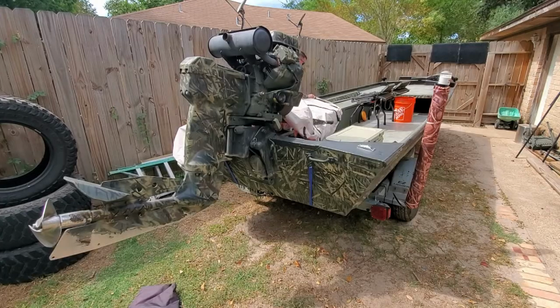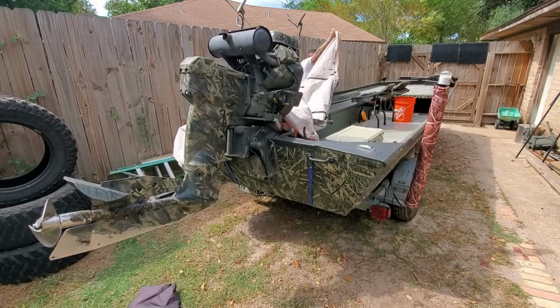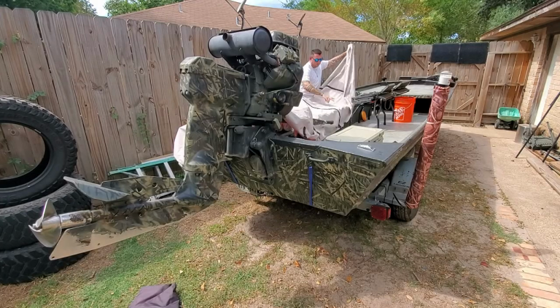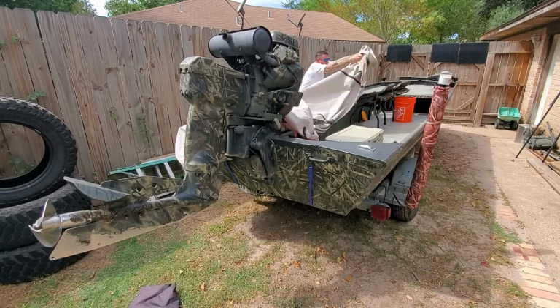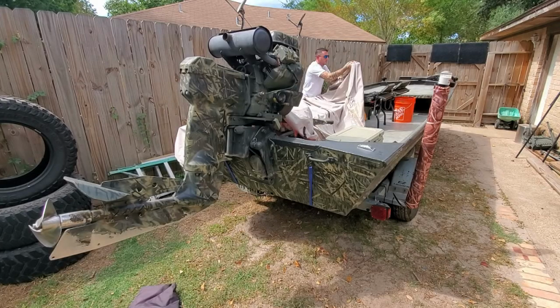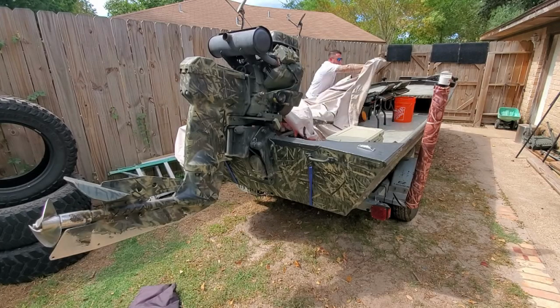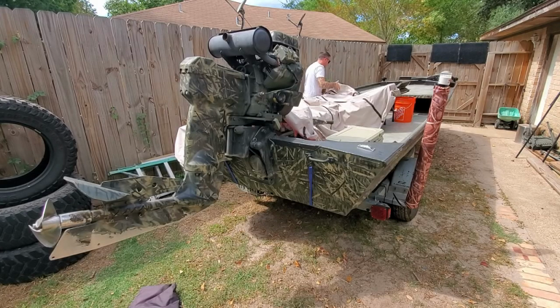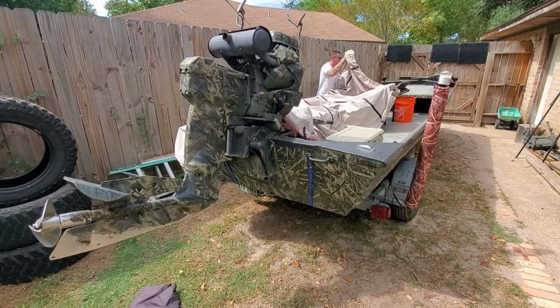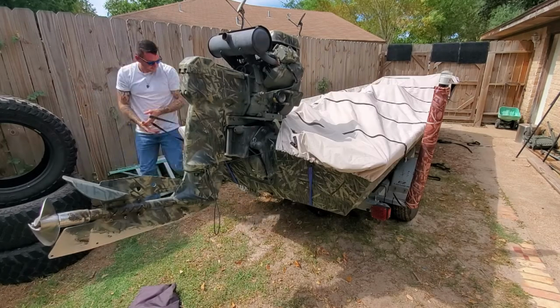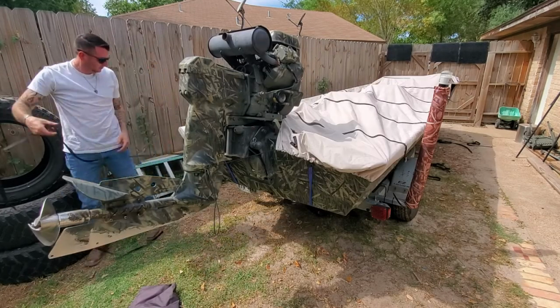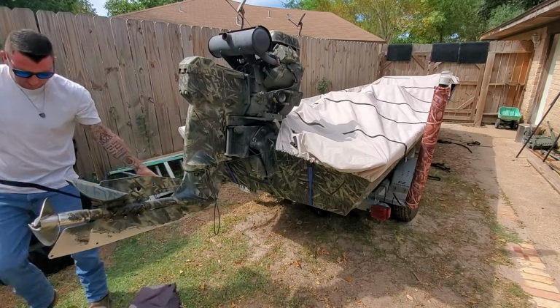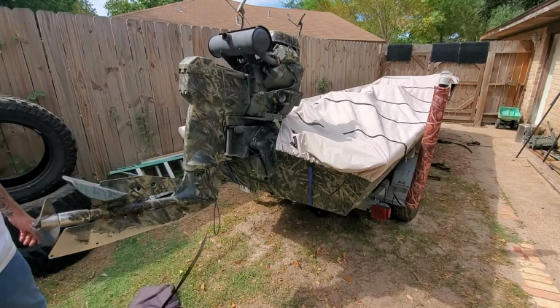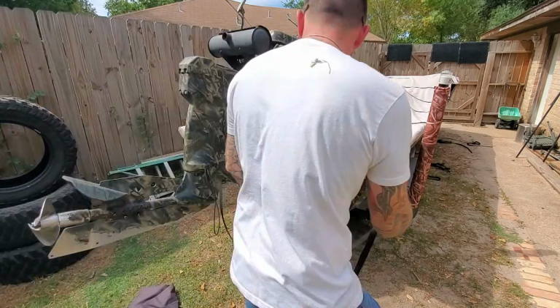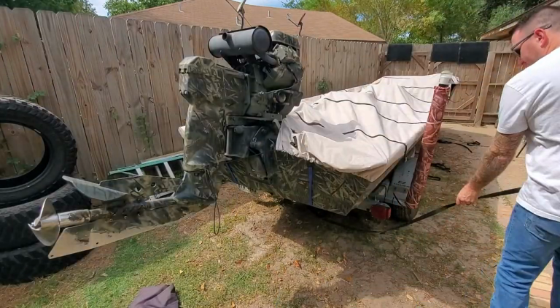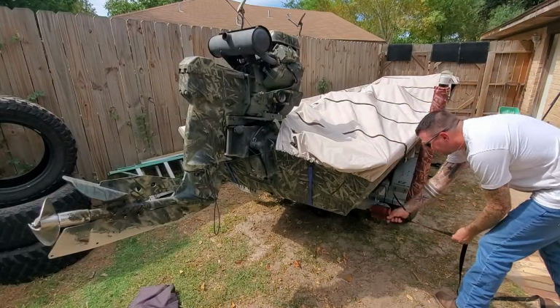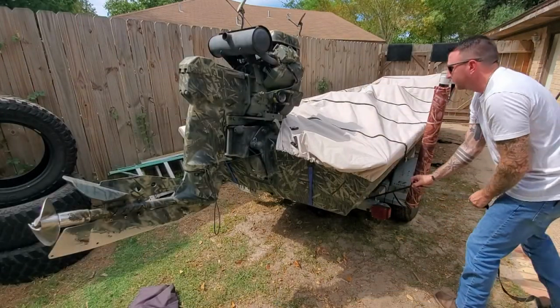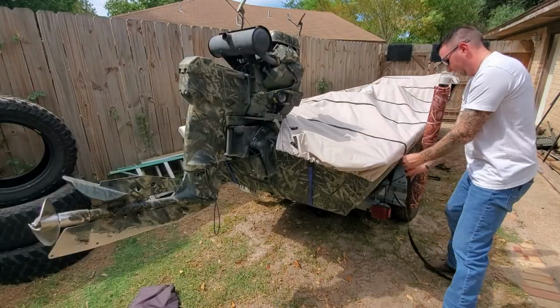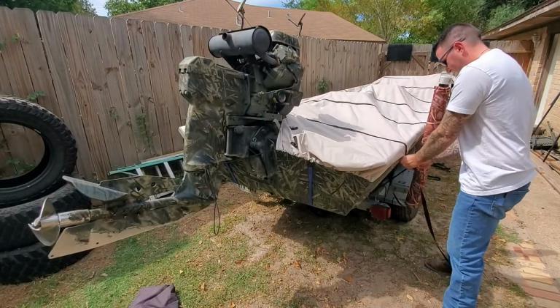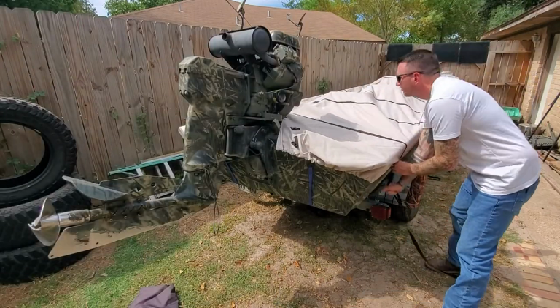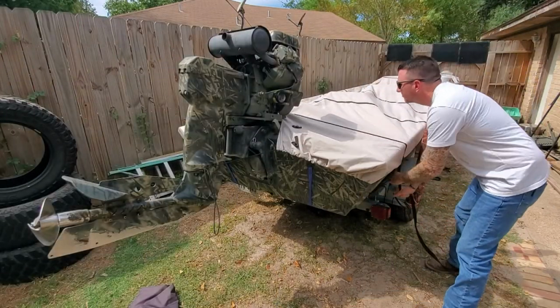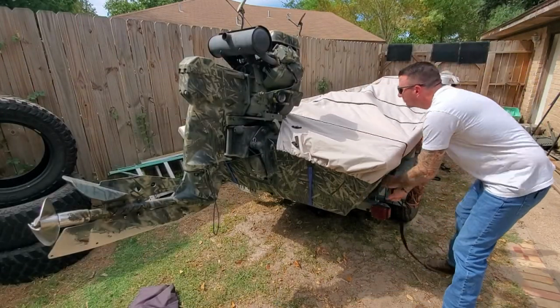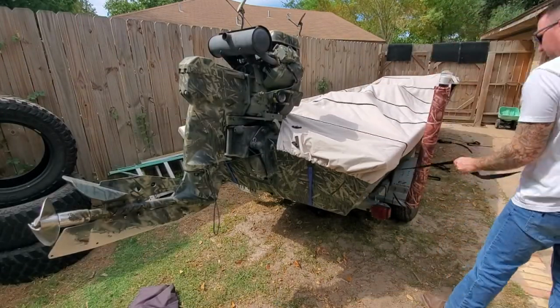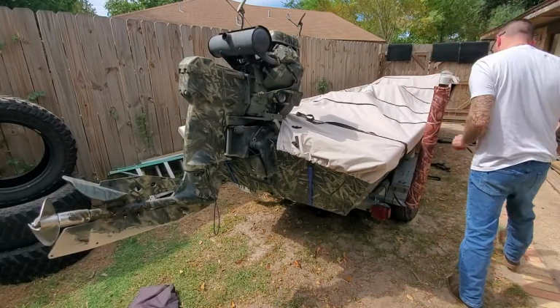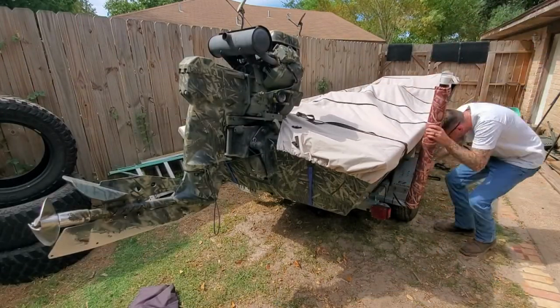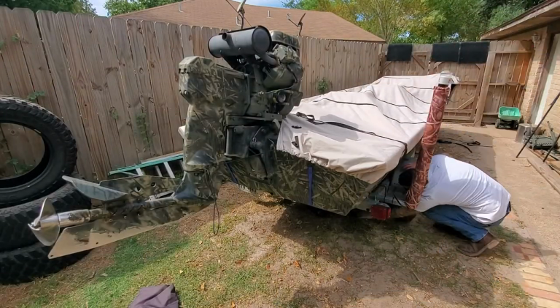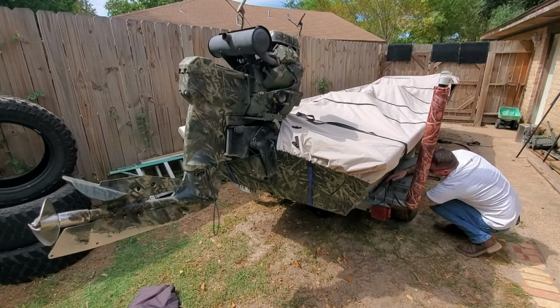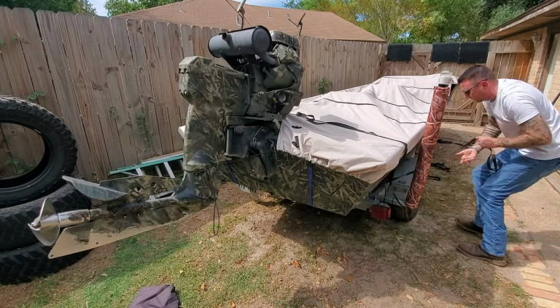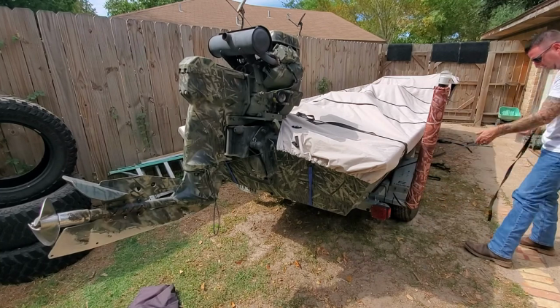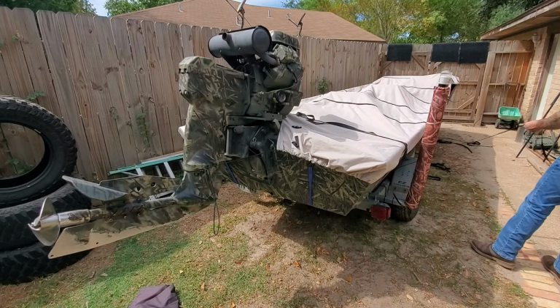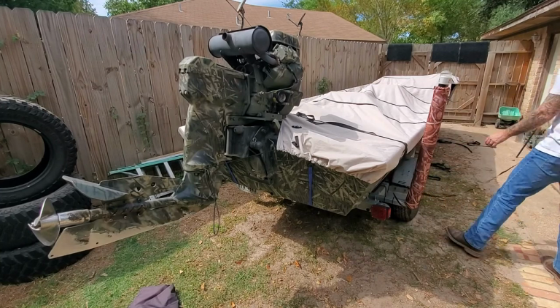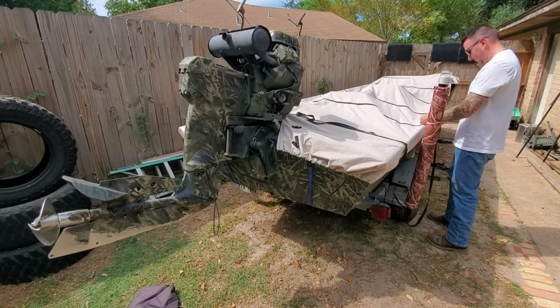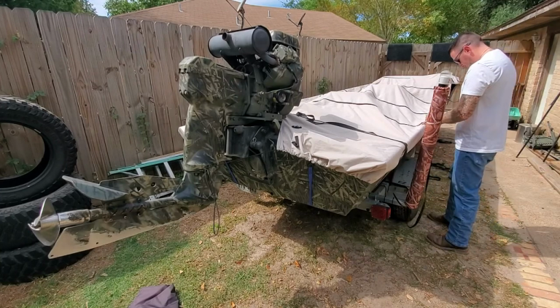We're going to finish this up by putting our boat and motor covers on to help protect from debris falling out of the trees. It keeps the boat clean and also helps reduce the UV damage on the paint.